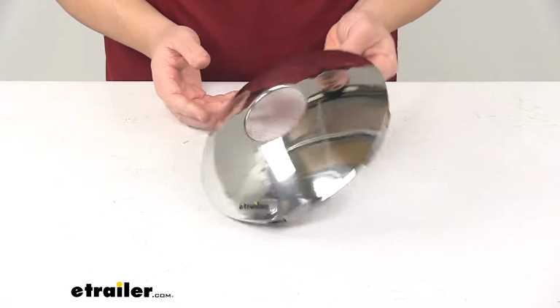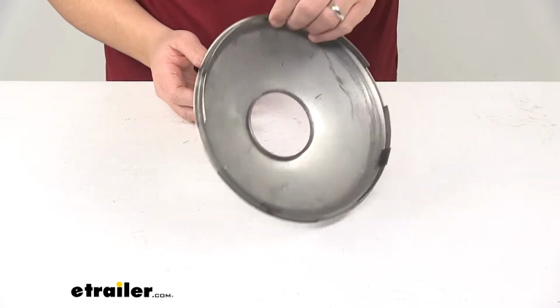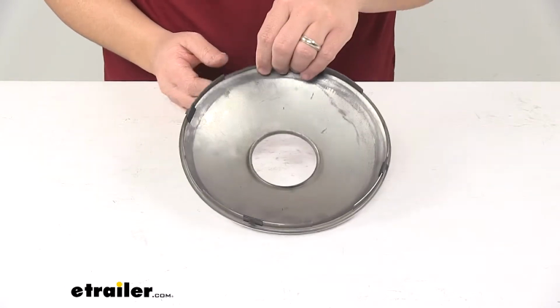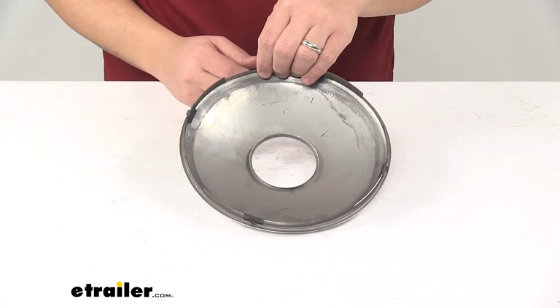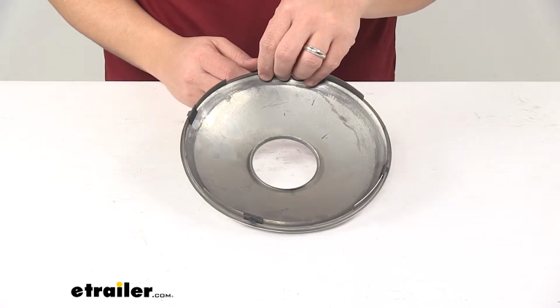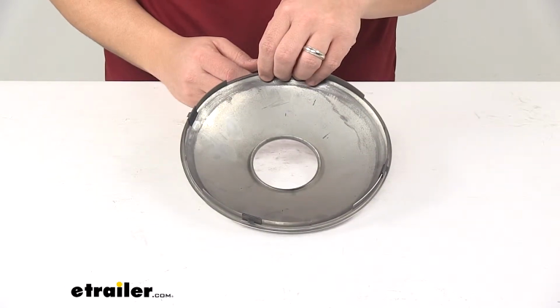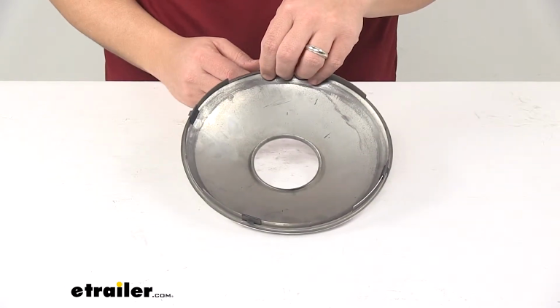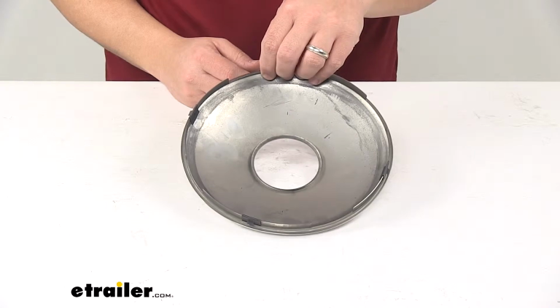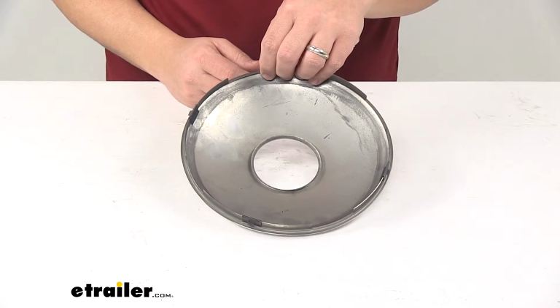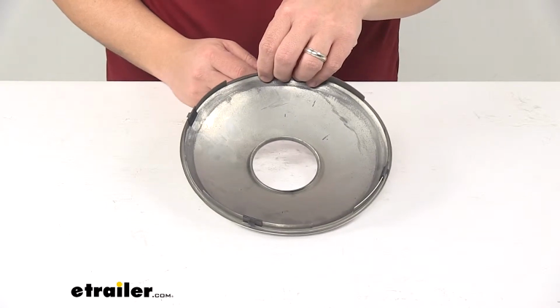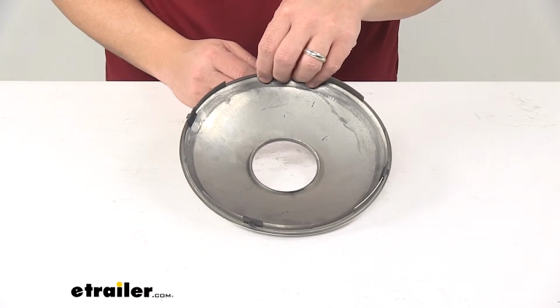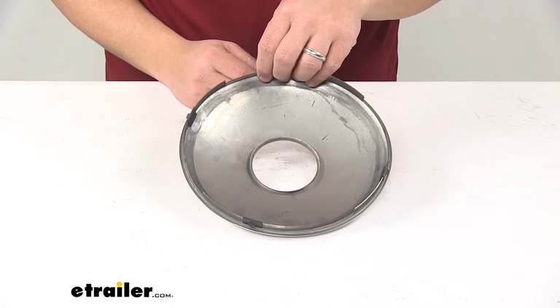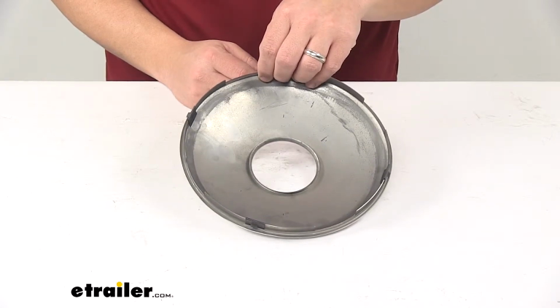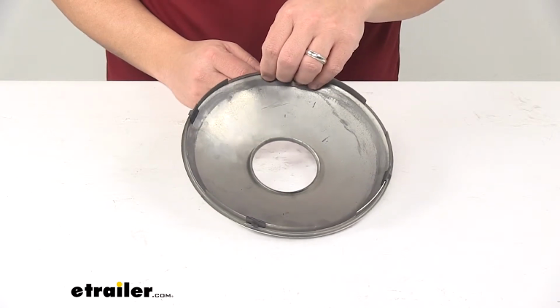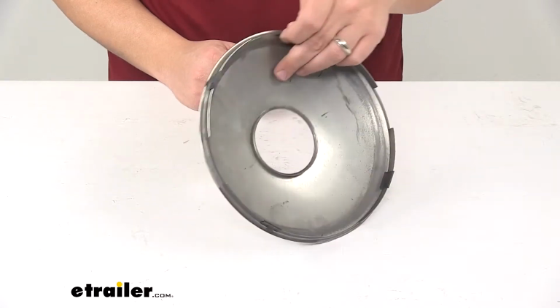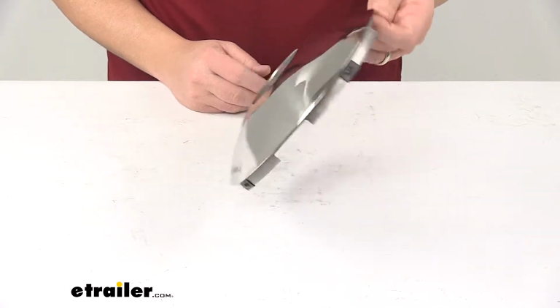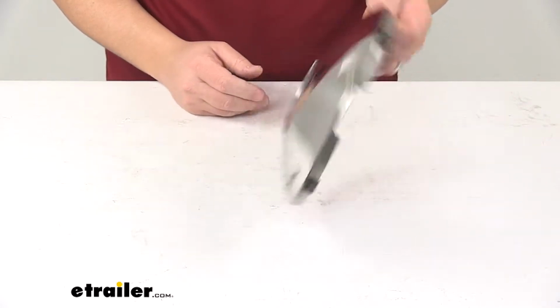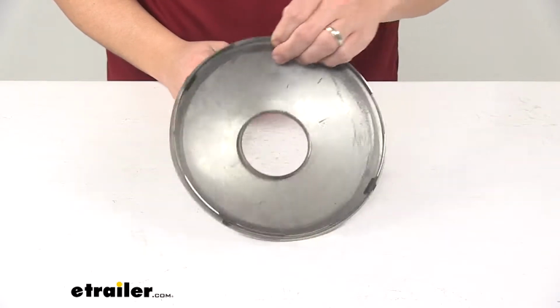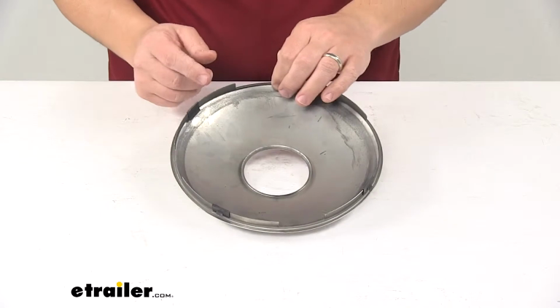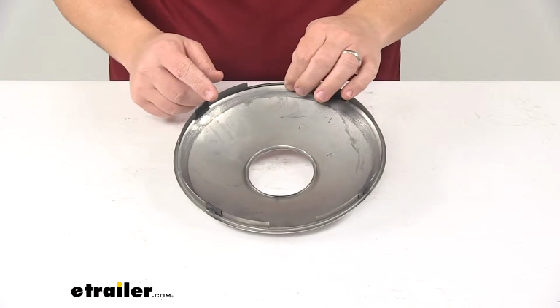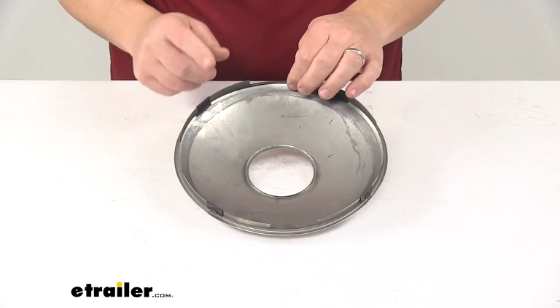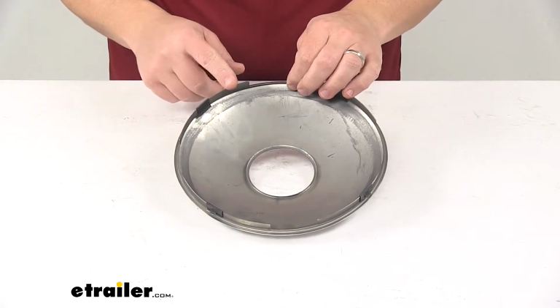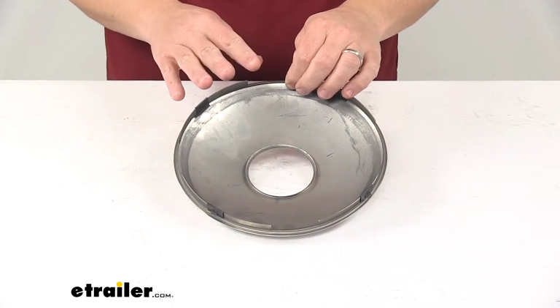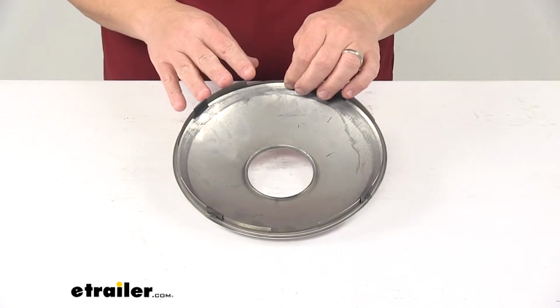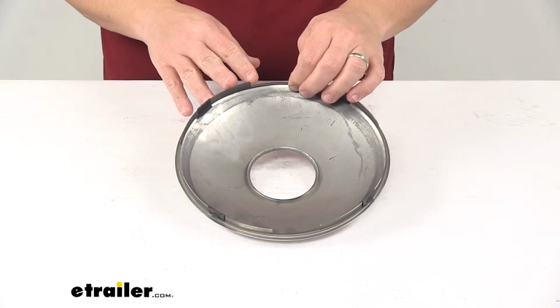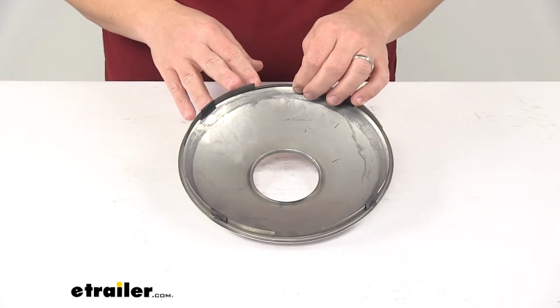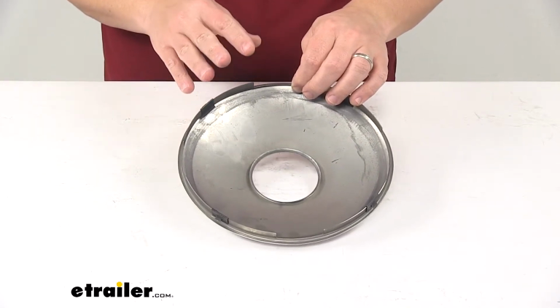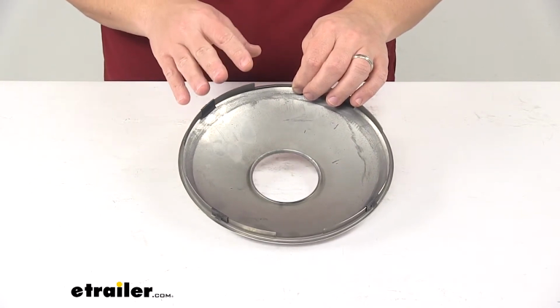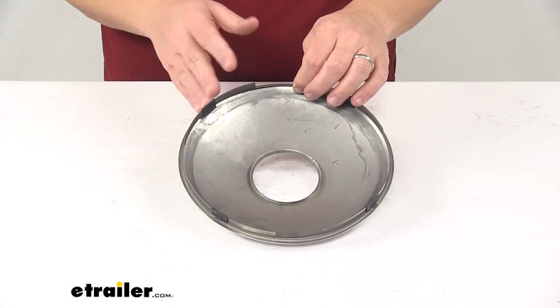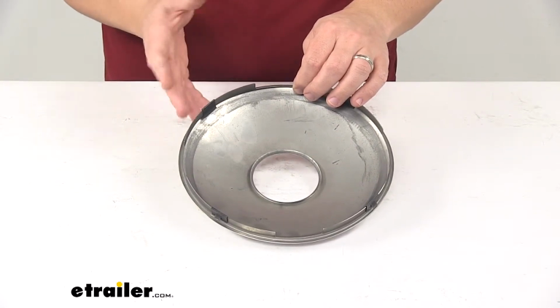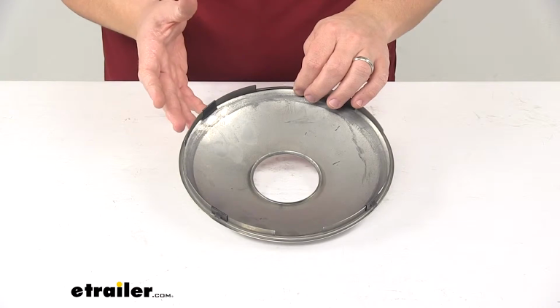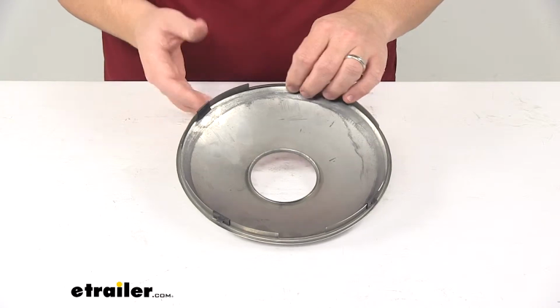It's a sturdy stainless steel construction that provides durability and rust and corrosion protection. It's a simple snap-in installation — the cap snaps into a hub bore with a four spline hub design.